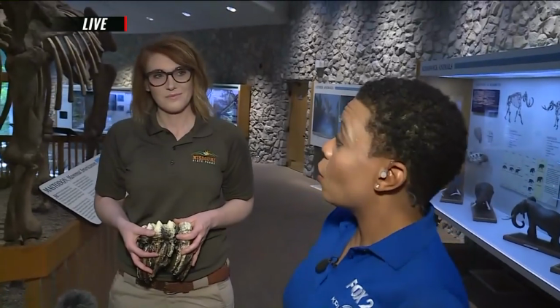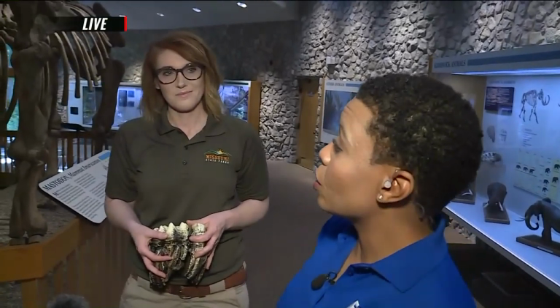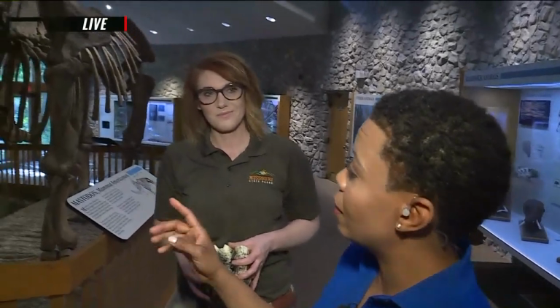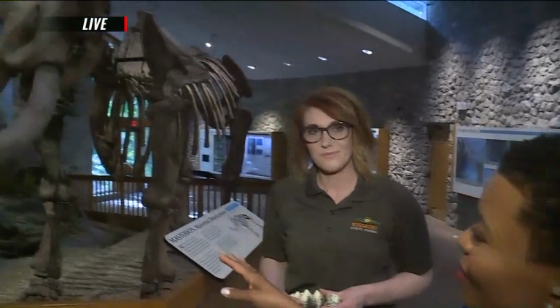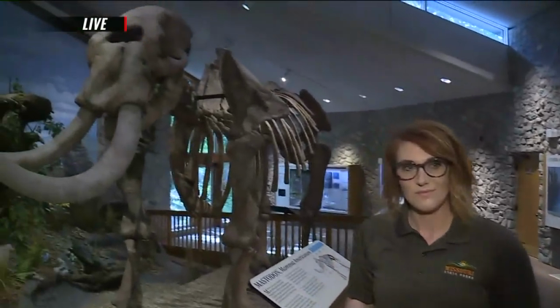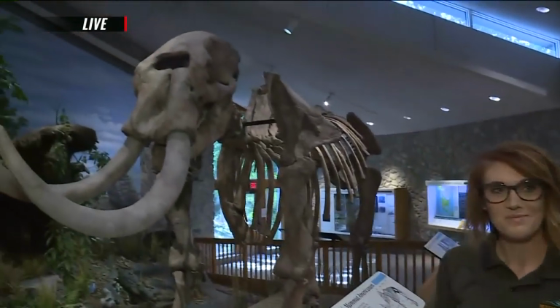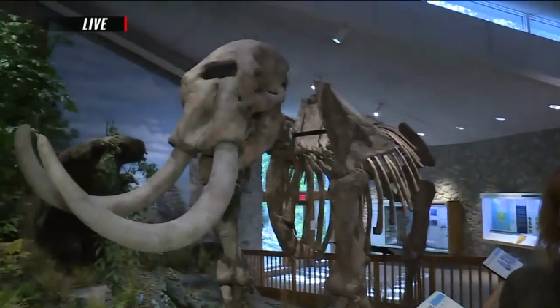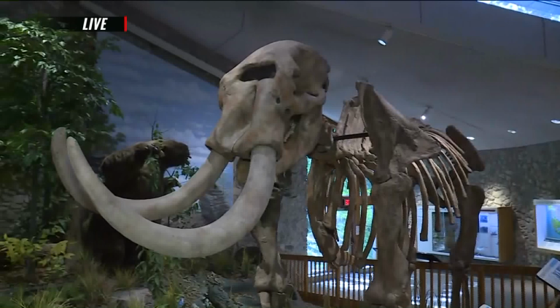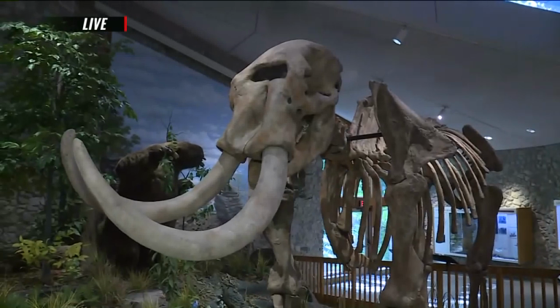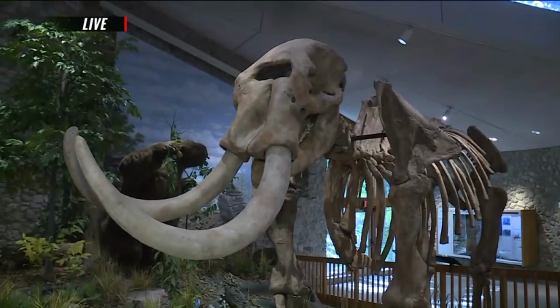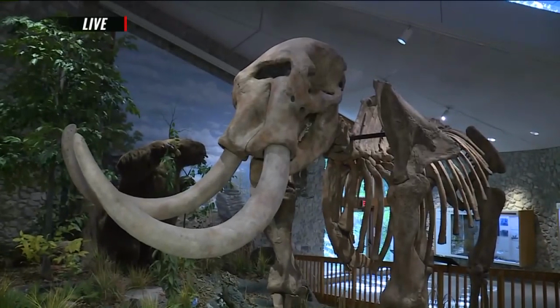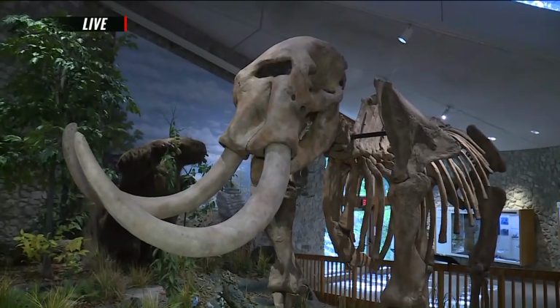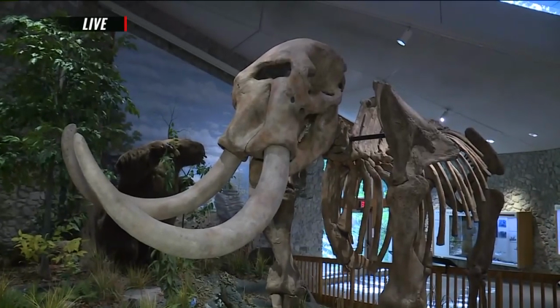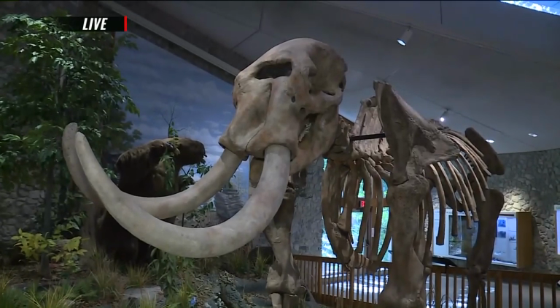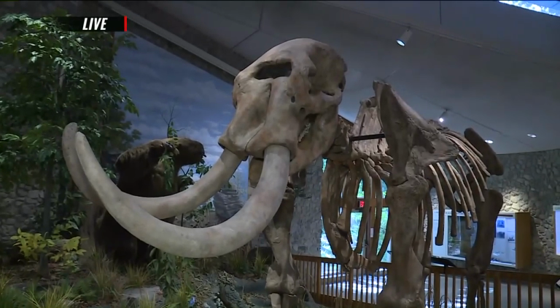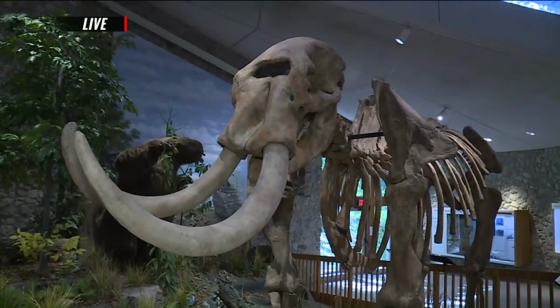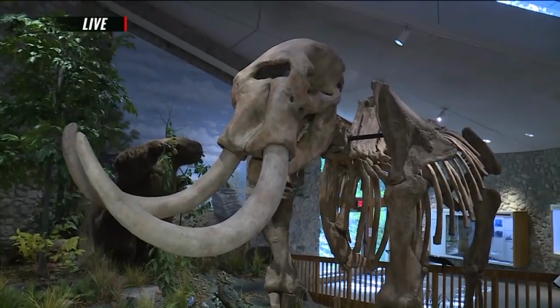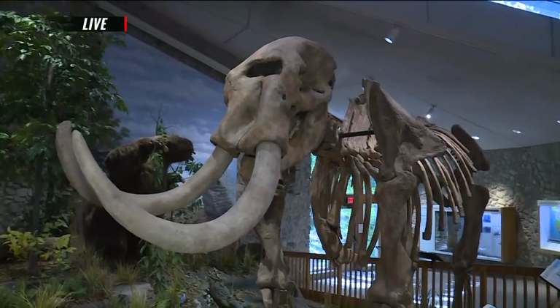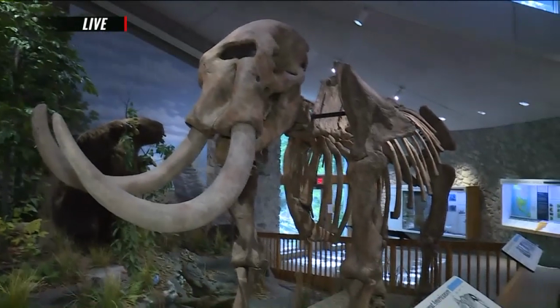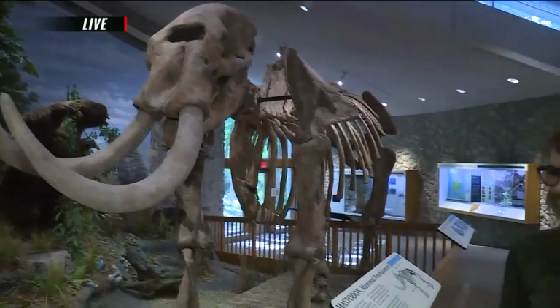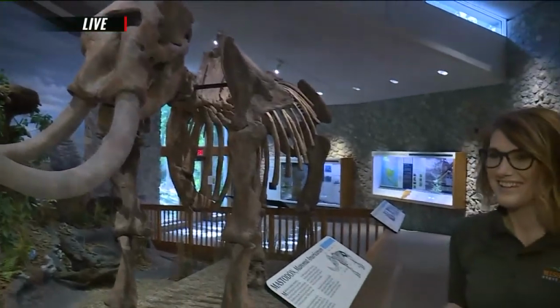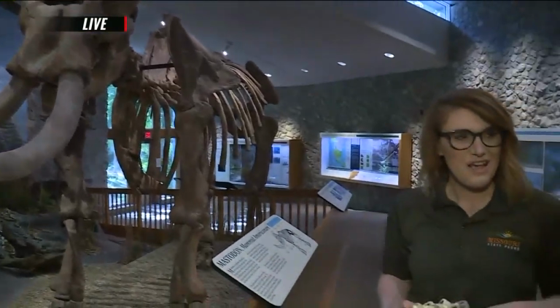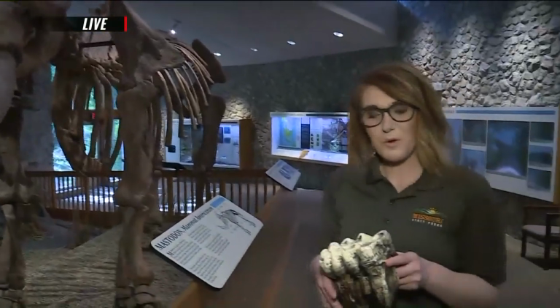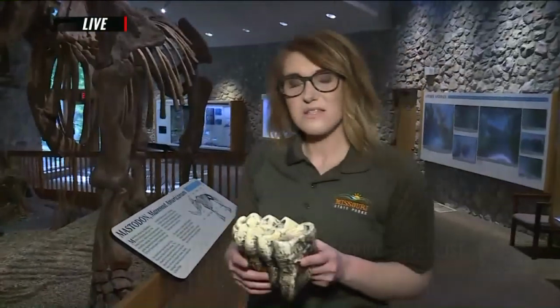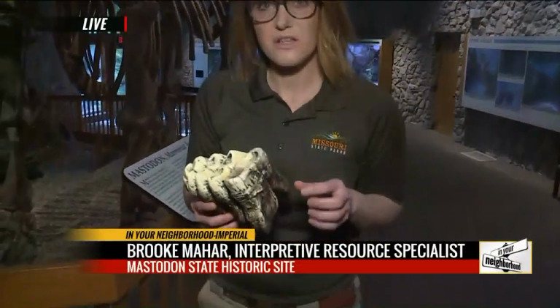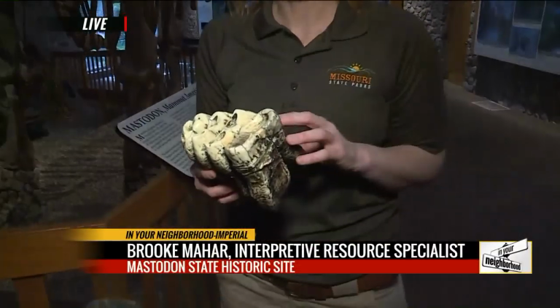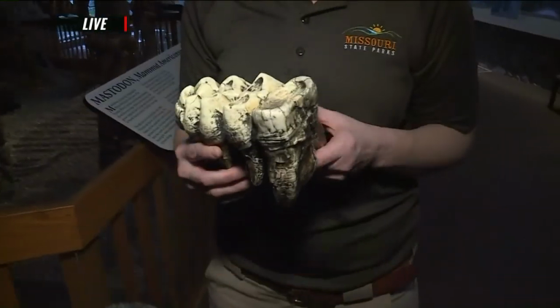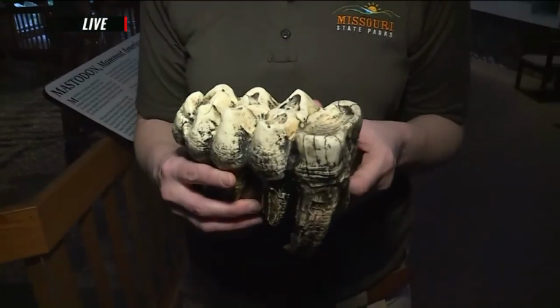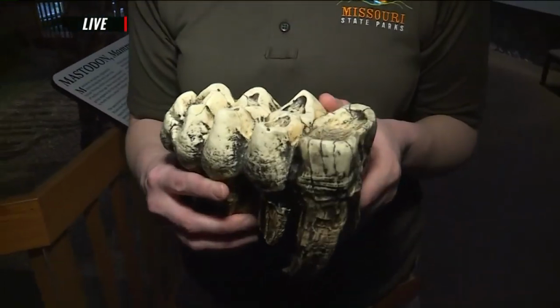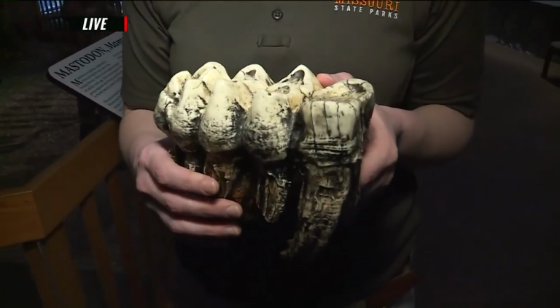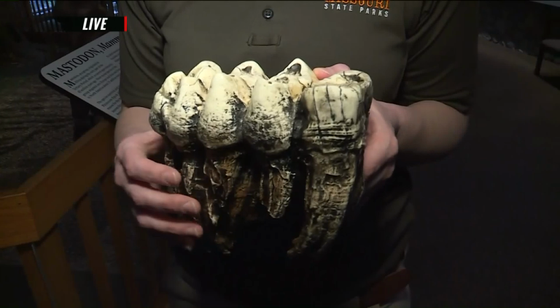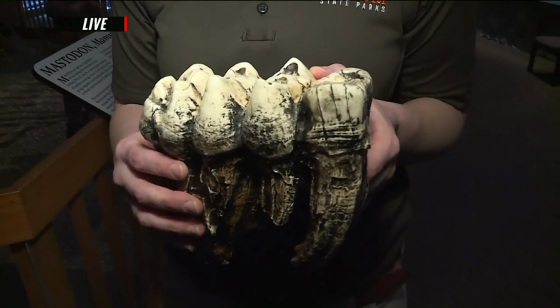We're here with one of our friends — he's kind of big. And what are you holding there? I am holding this, which is actually a molar tooth from an adult Mastodon, which was the big guy behind me.